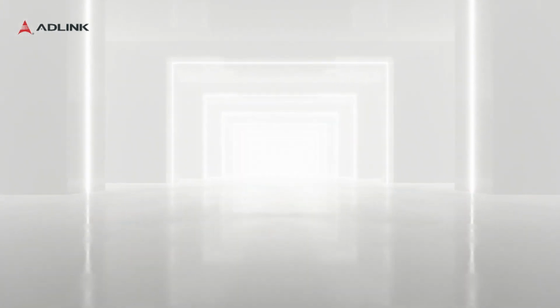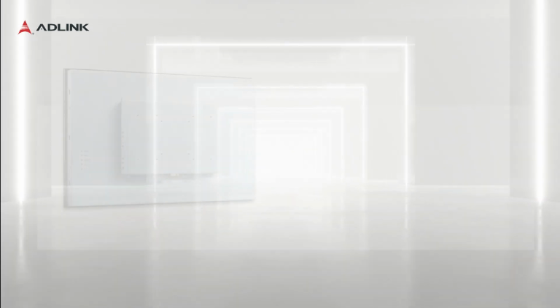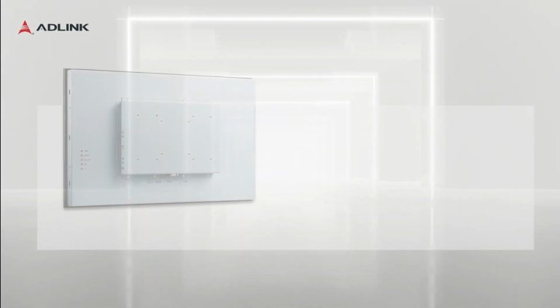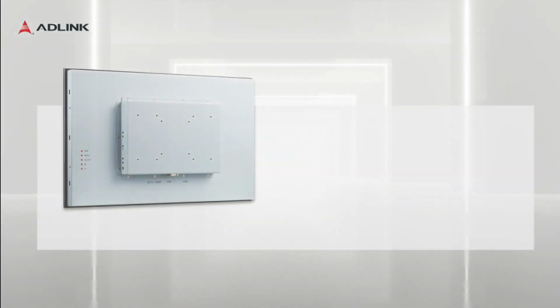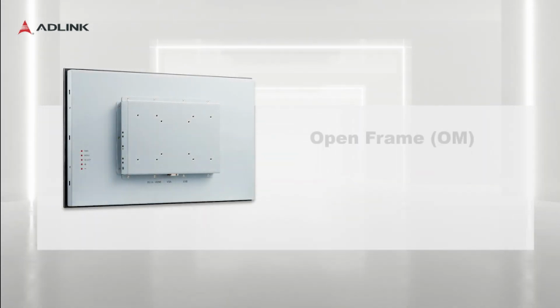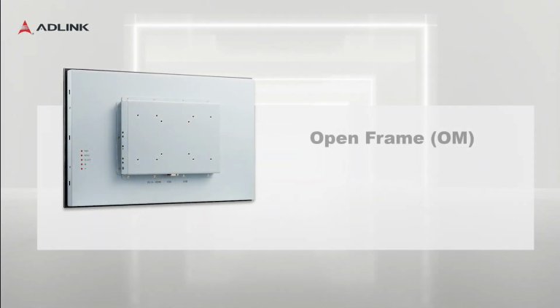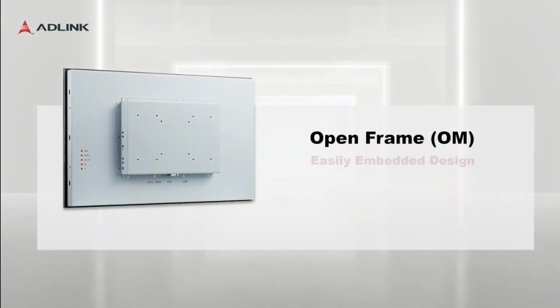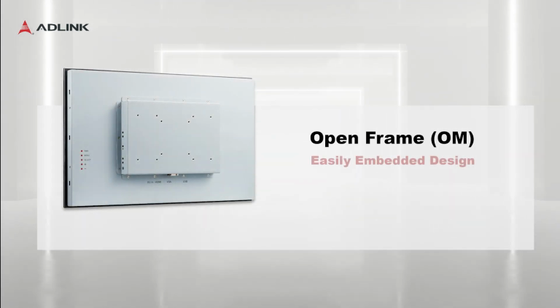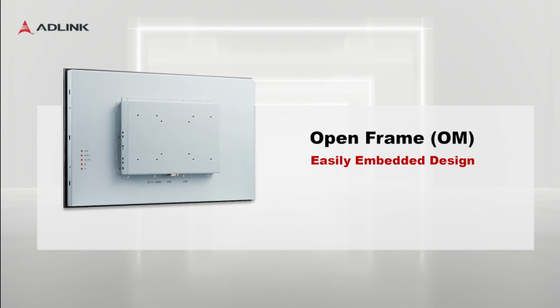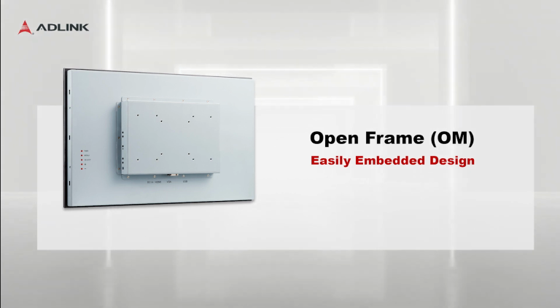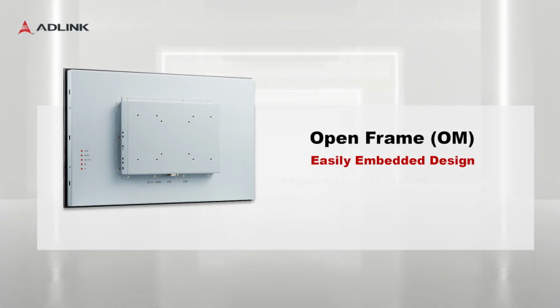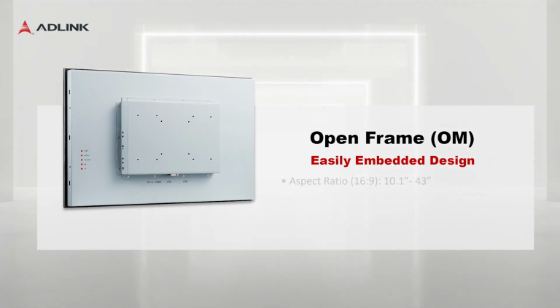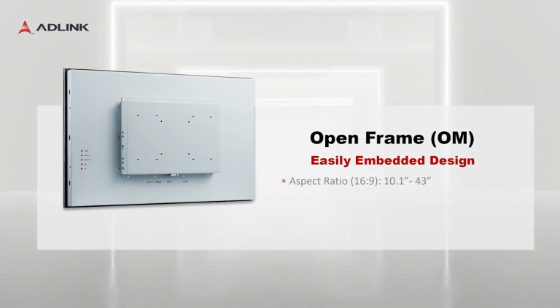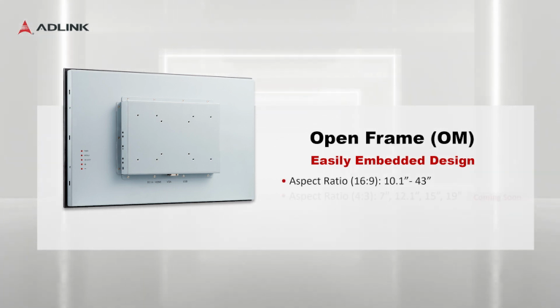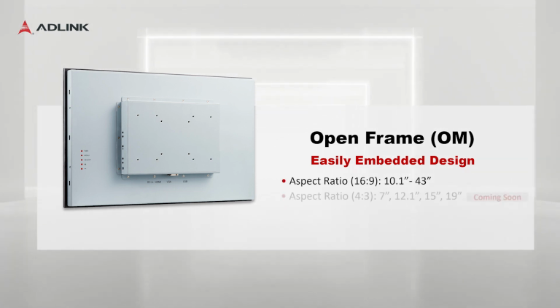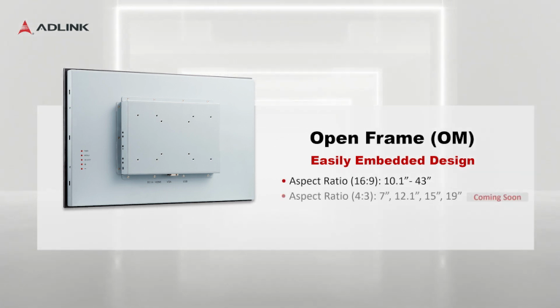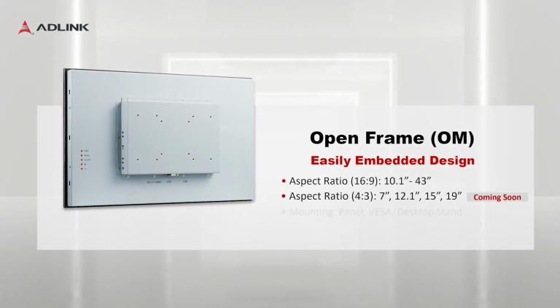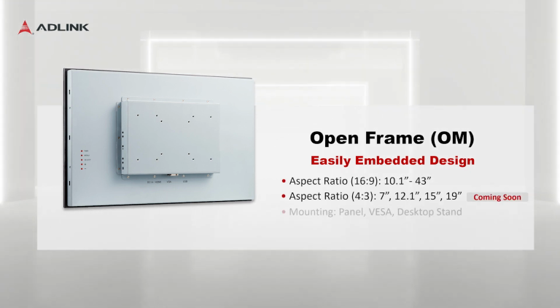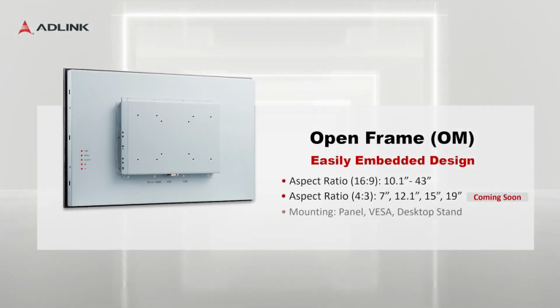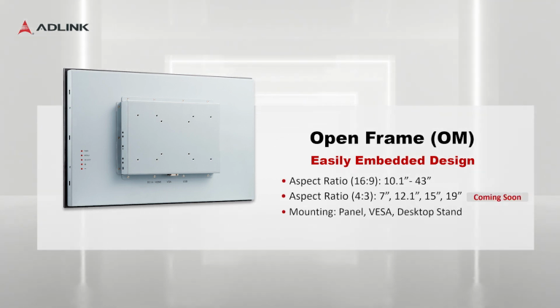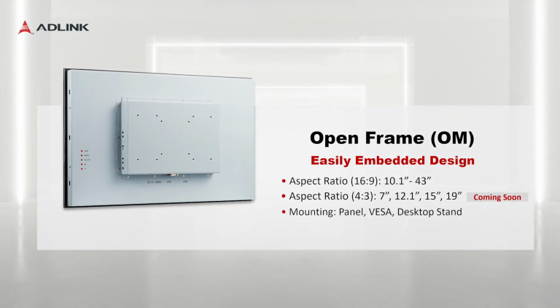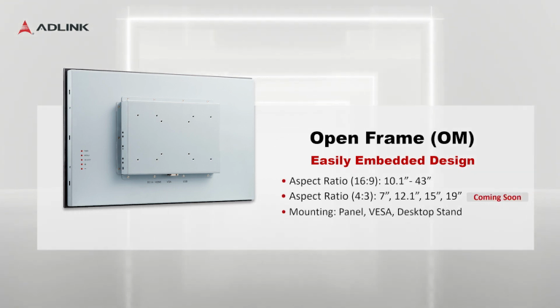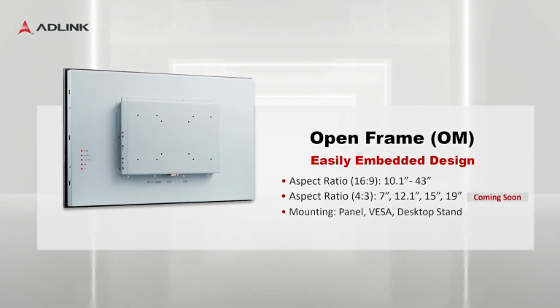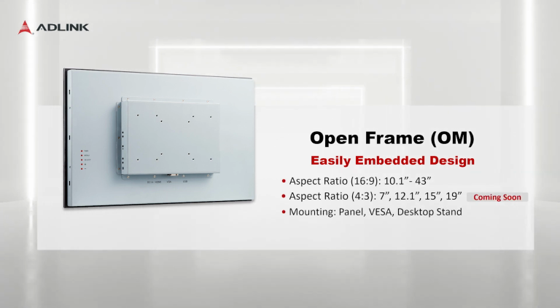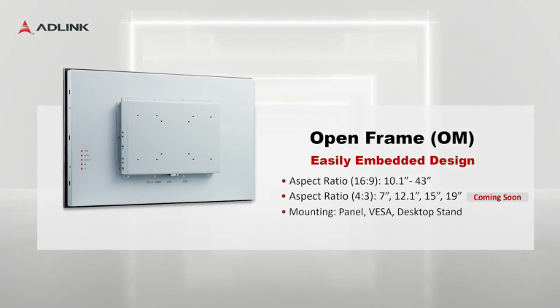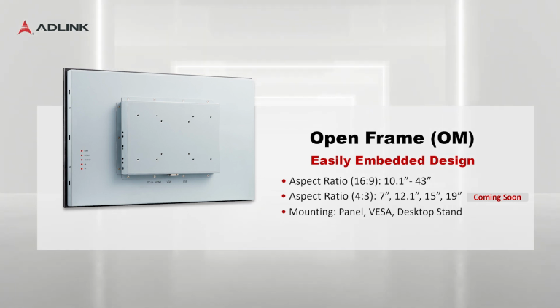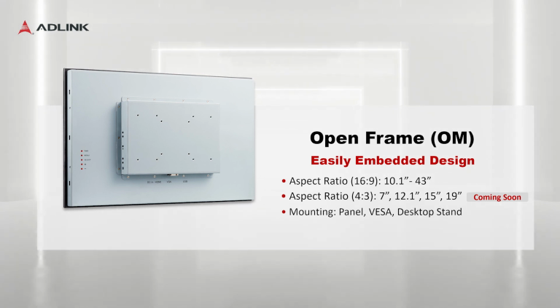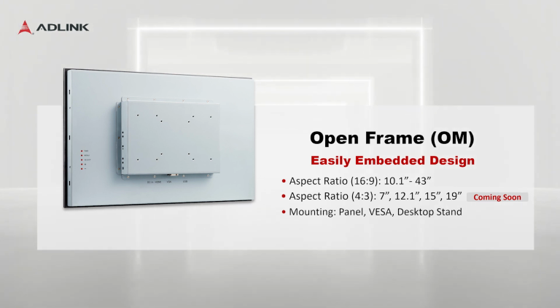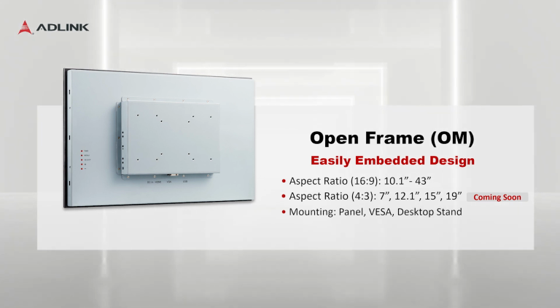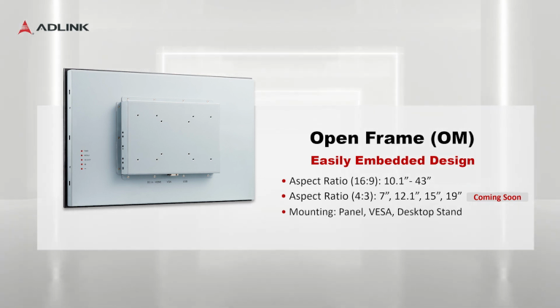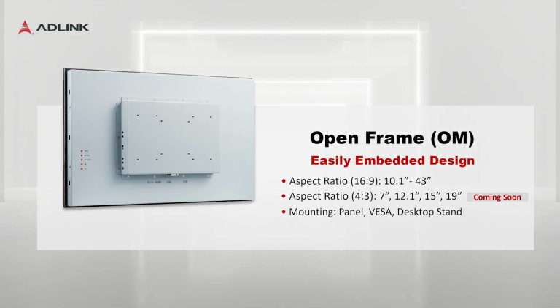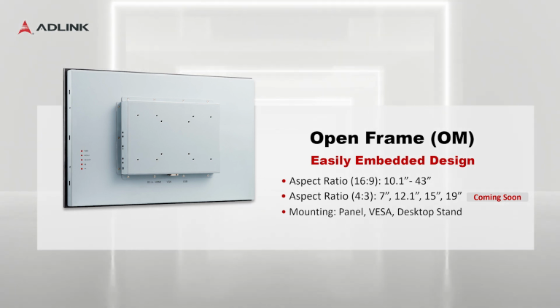Firstly, the OM series is ideal for seamless system integration. A wide range of screen sizes are available, ranging from 7 inches to 43 inches, to meet the needs of different application requirements.